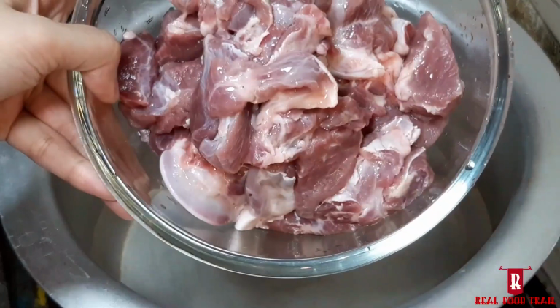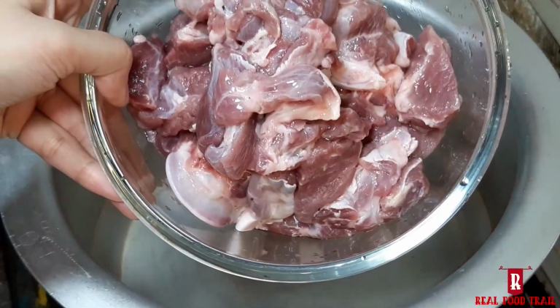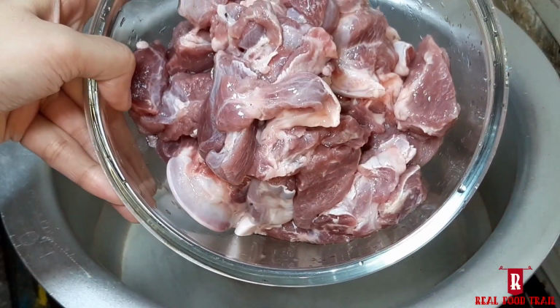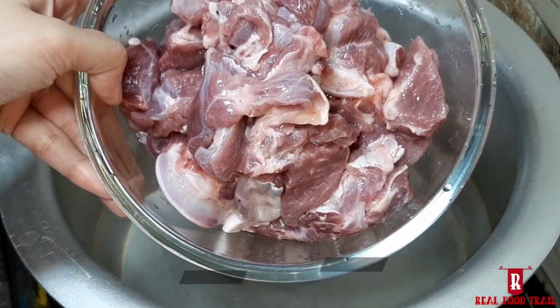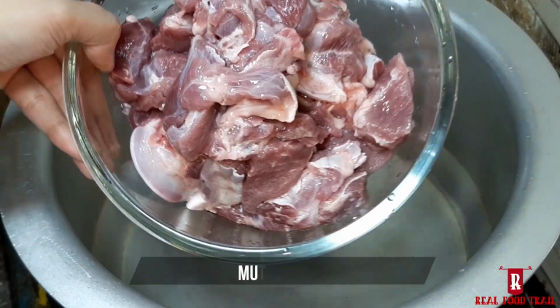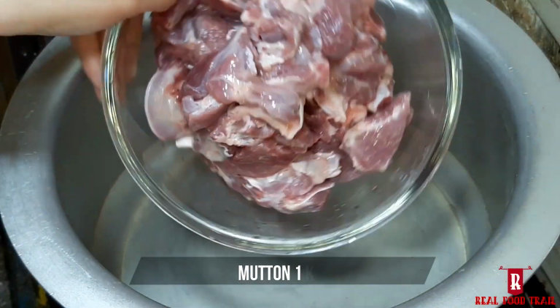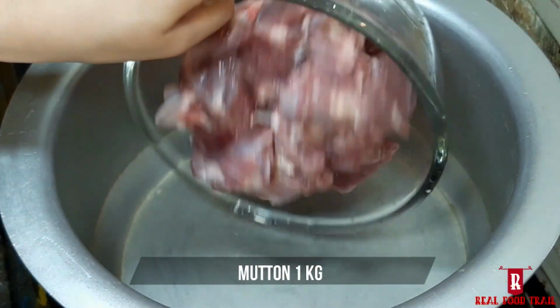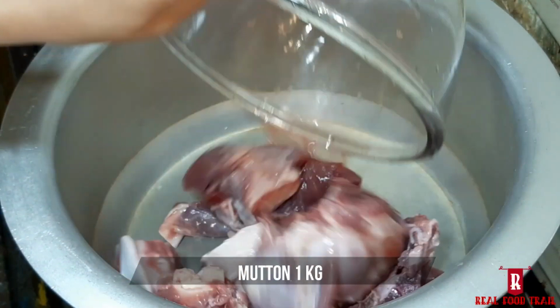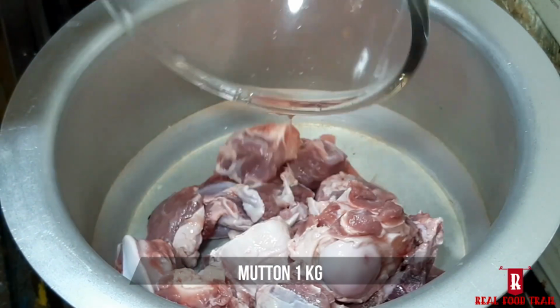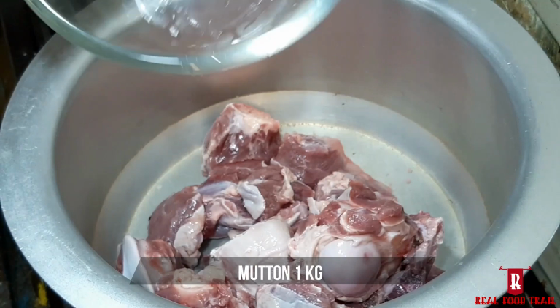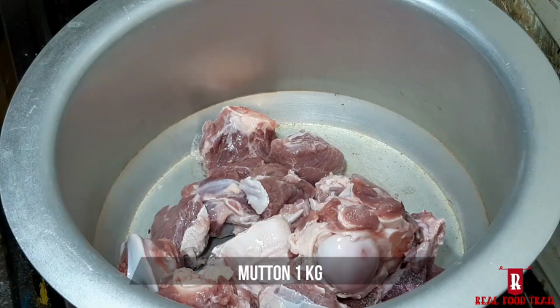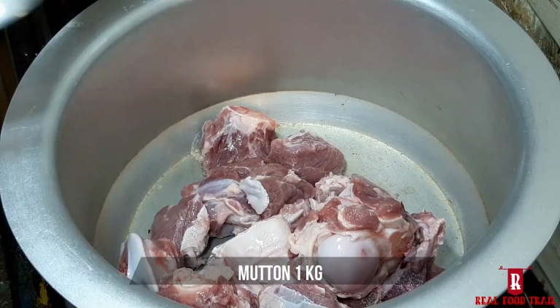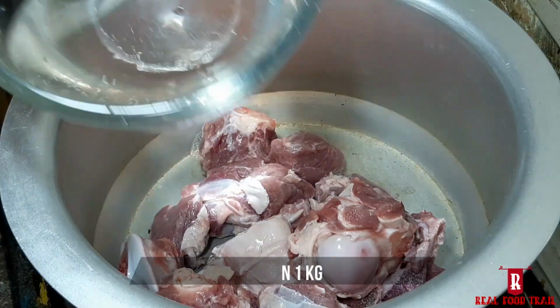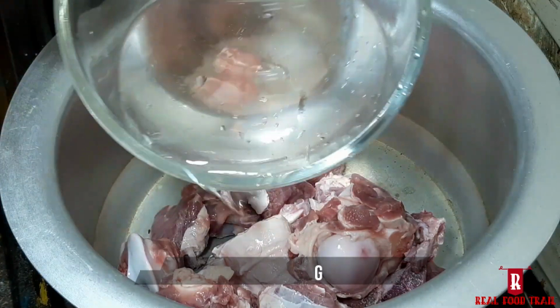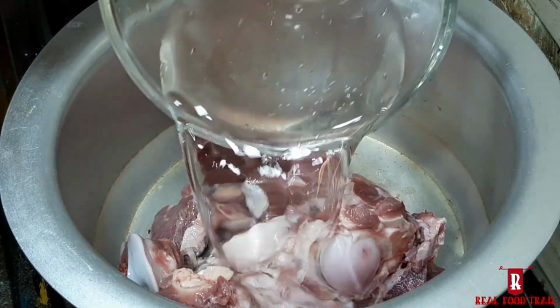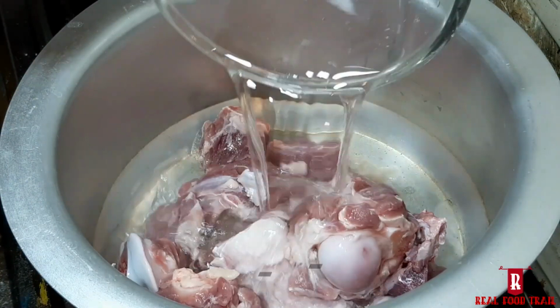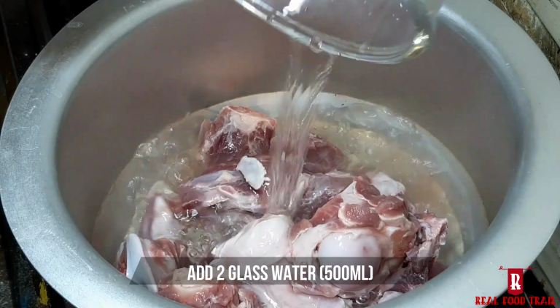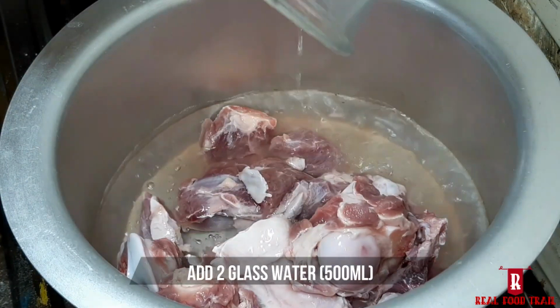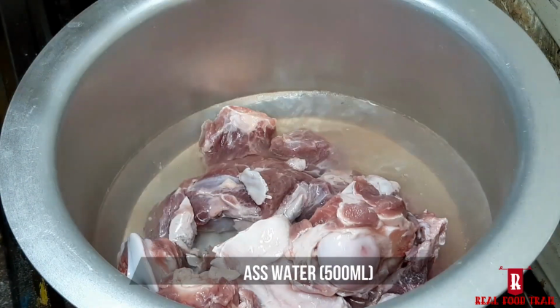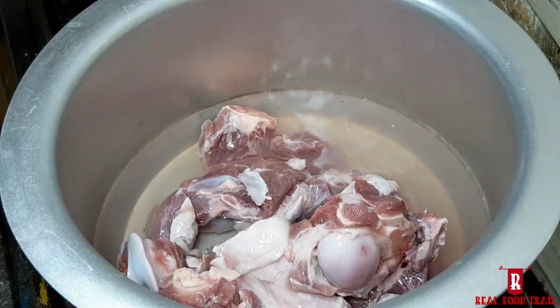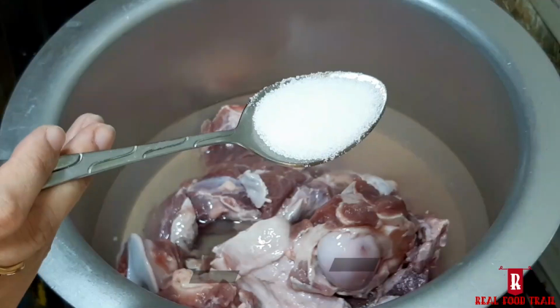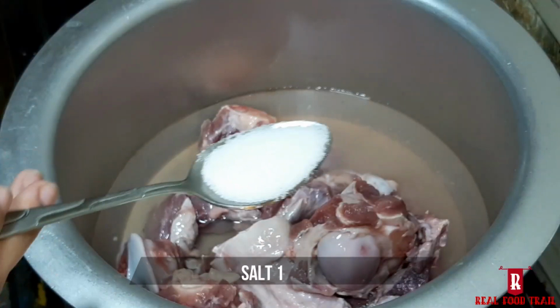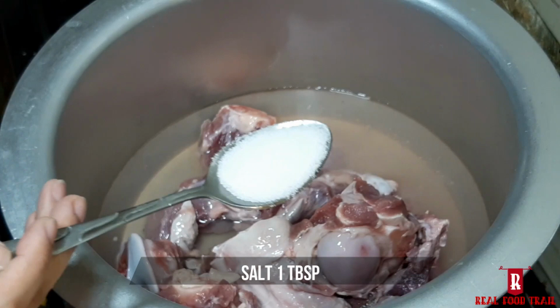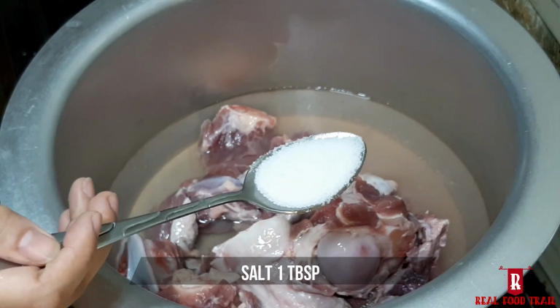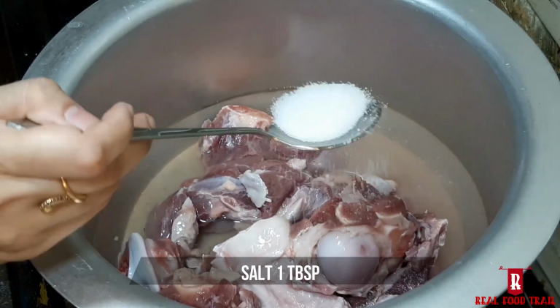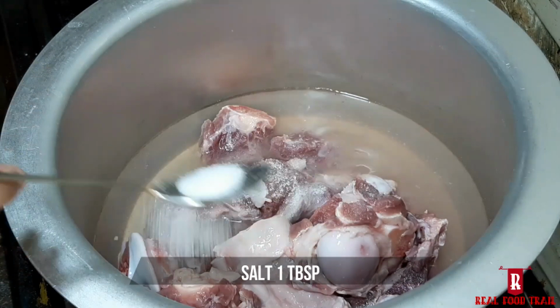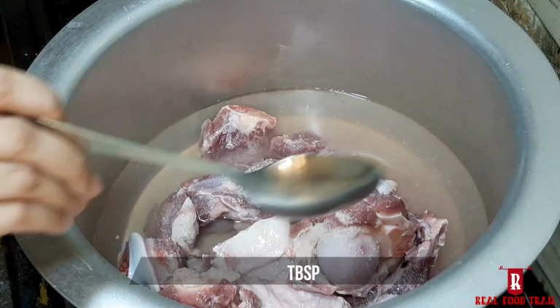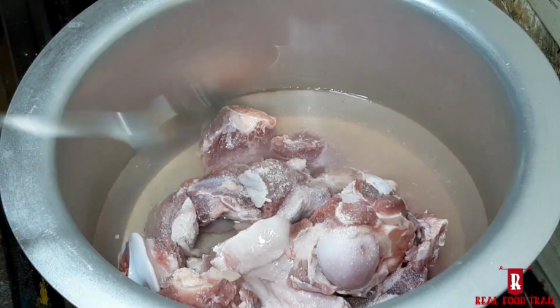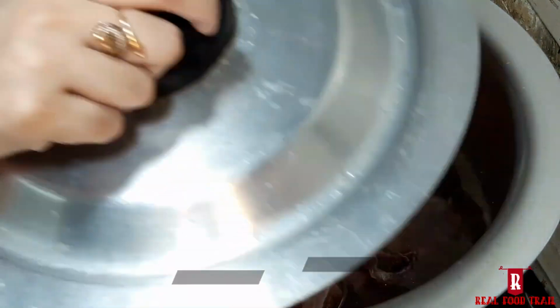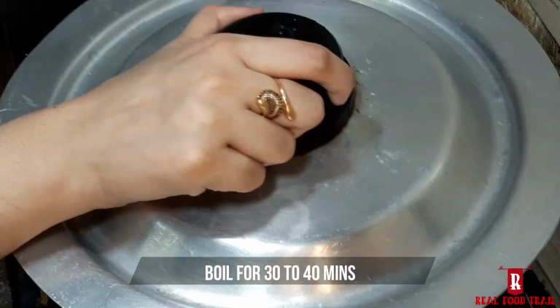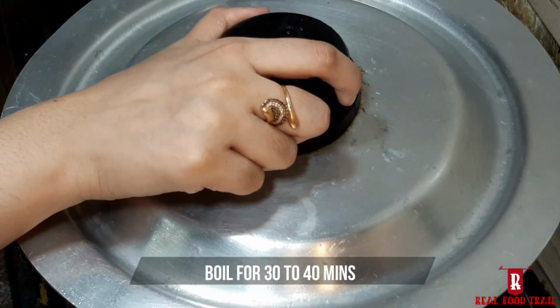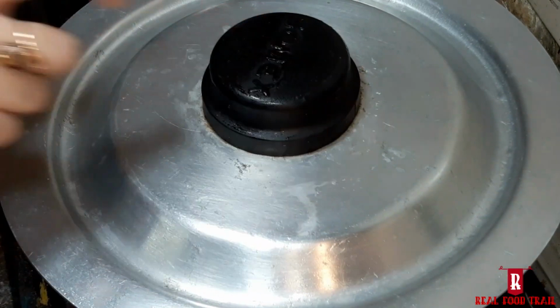First of all, add 1 kg mutton in a pan. Add 2 glasses of water and 1 tablespoon of salt. Cover it and boil it.